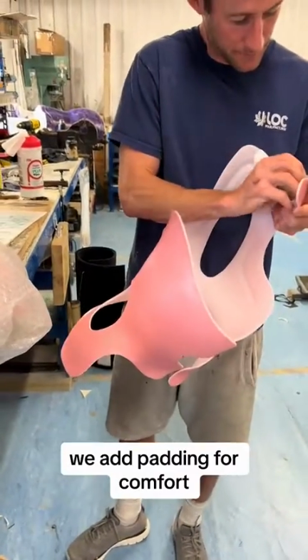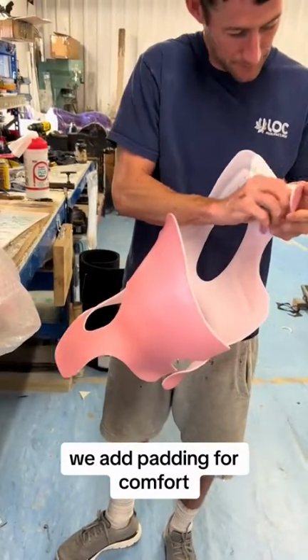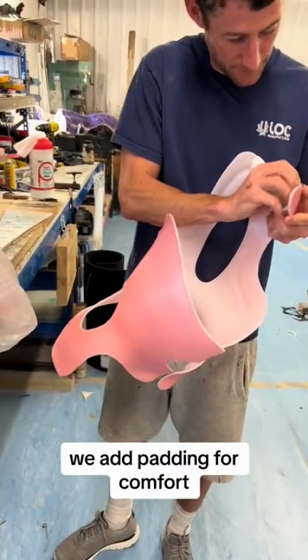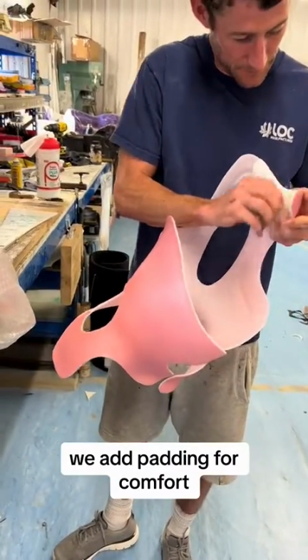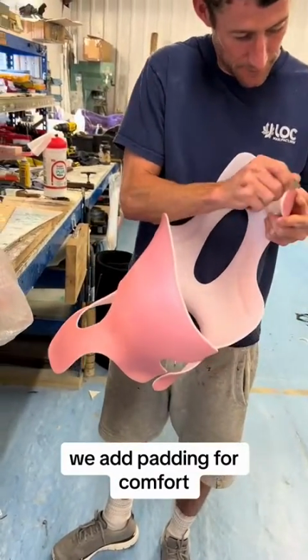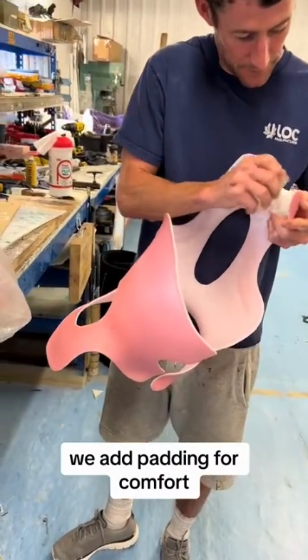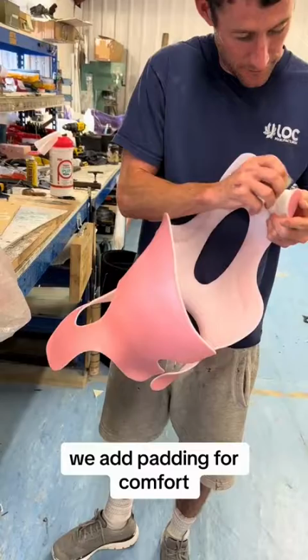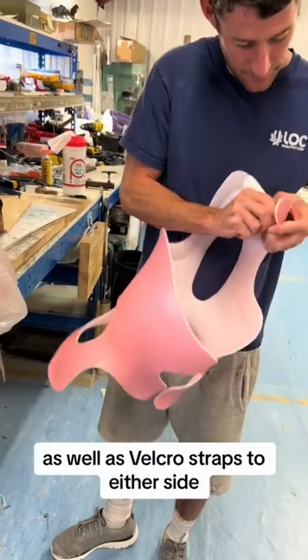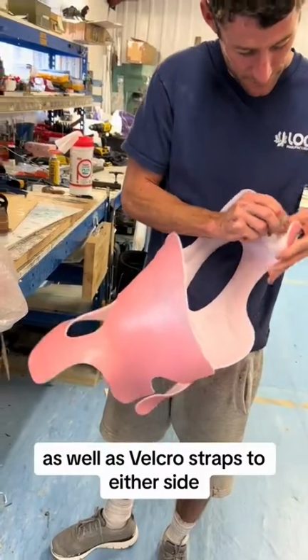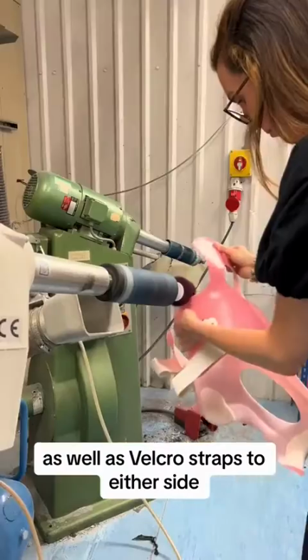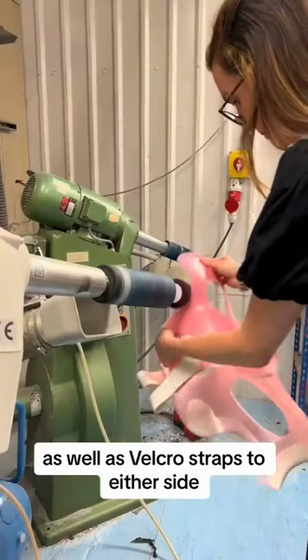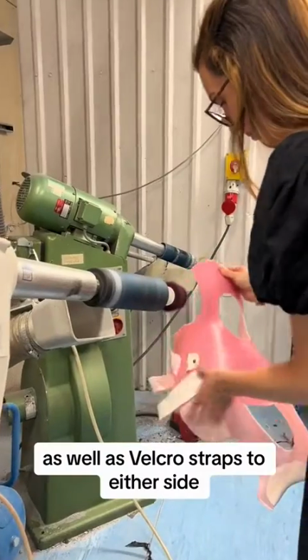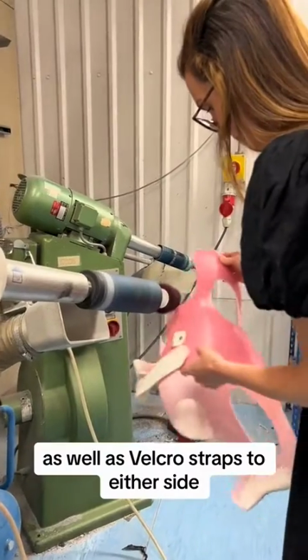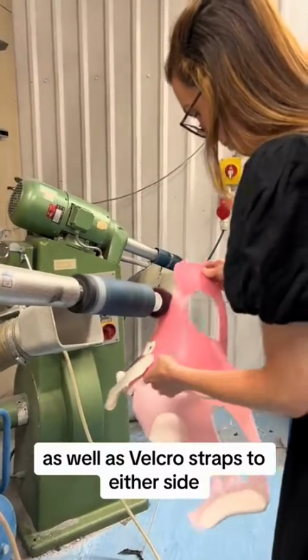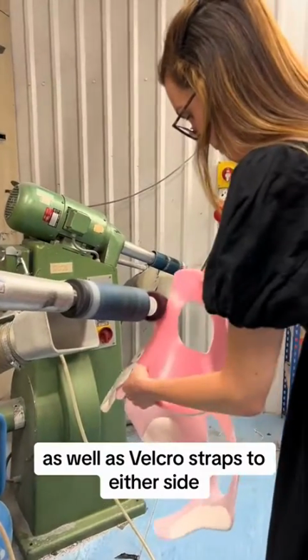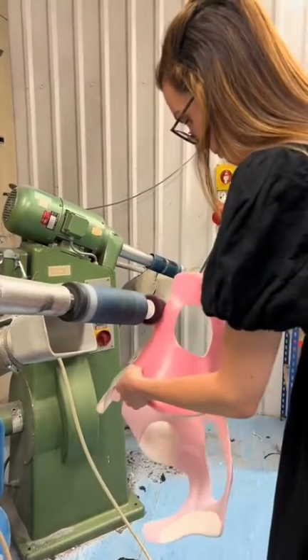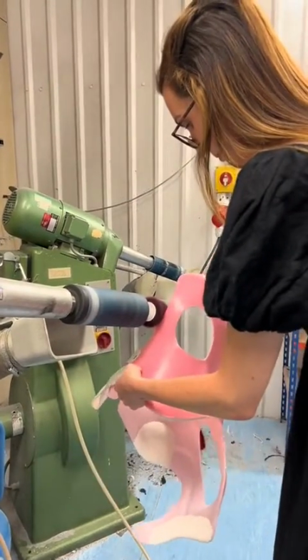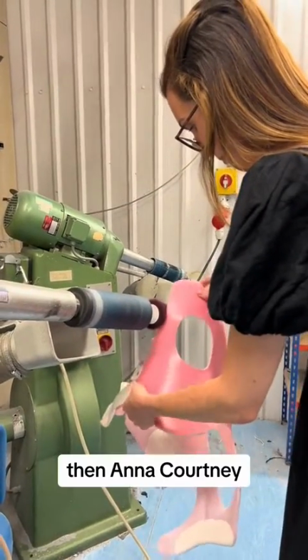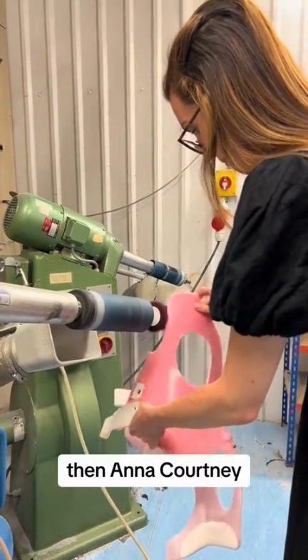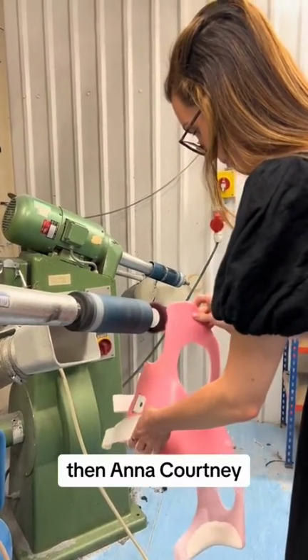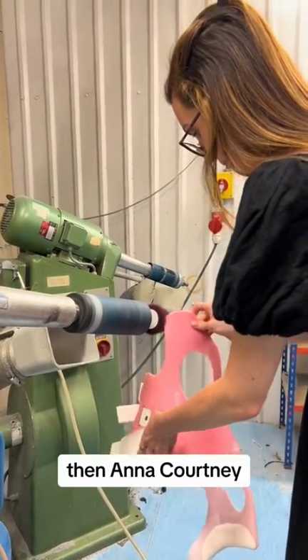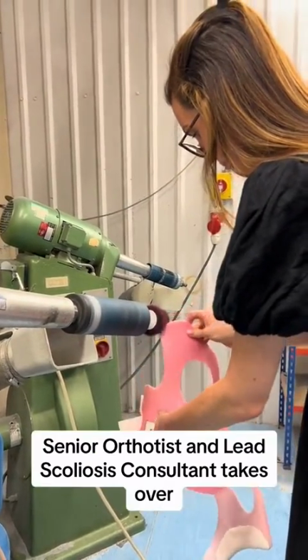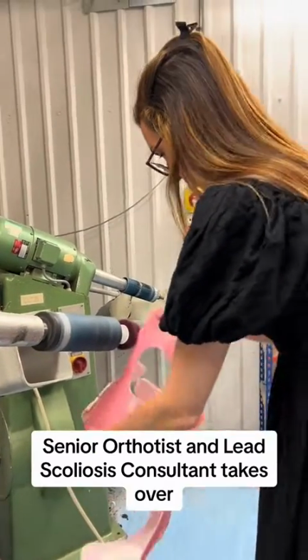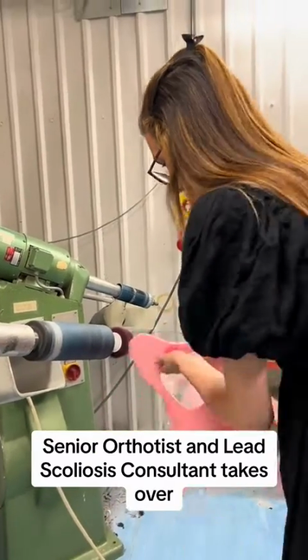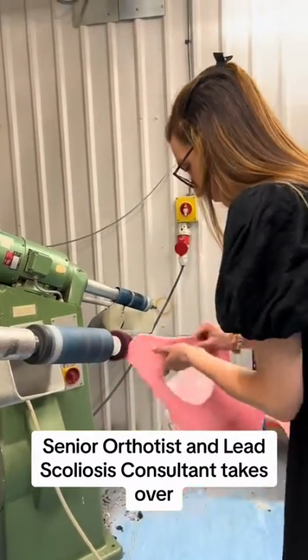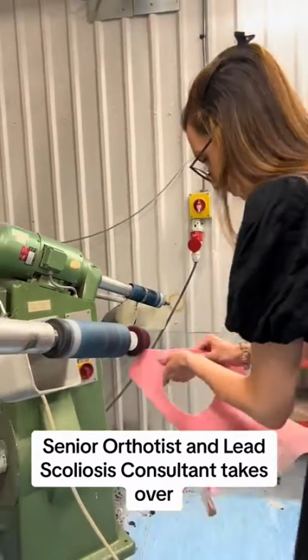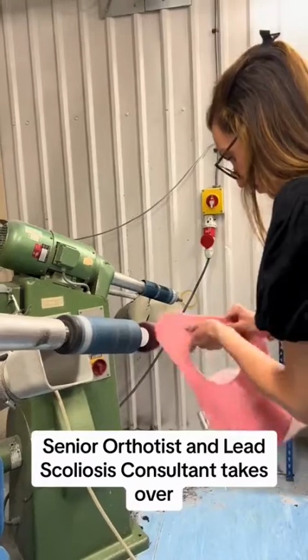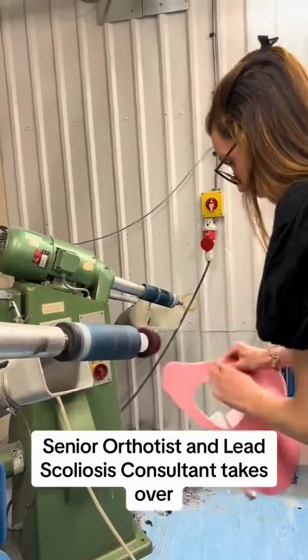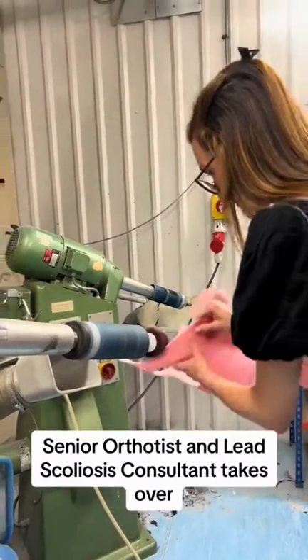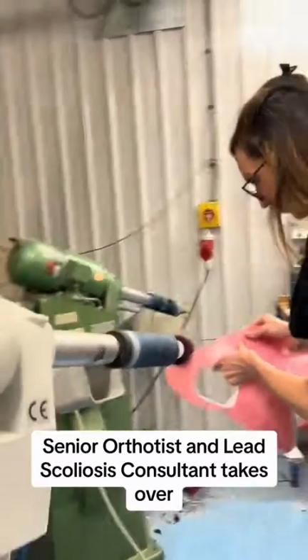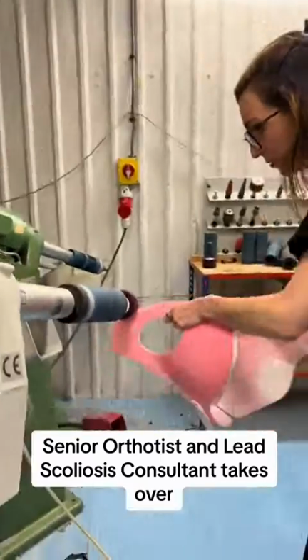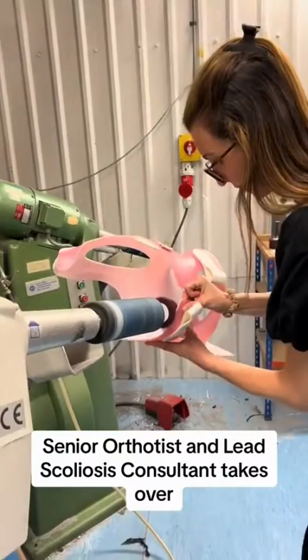We add padding for comfort as well as velcro straps to either side. Then Anna Courtney, senior orthotist and lead scoliosis consultant, takes over.